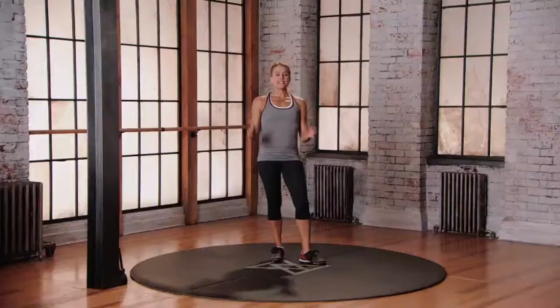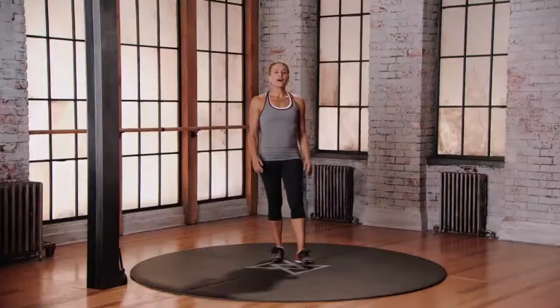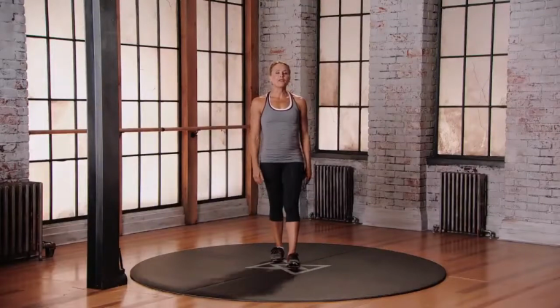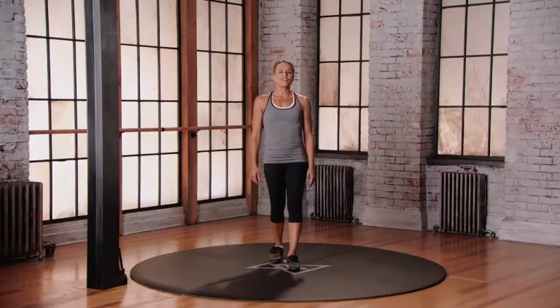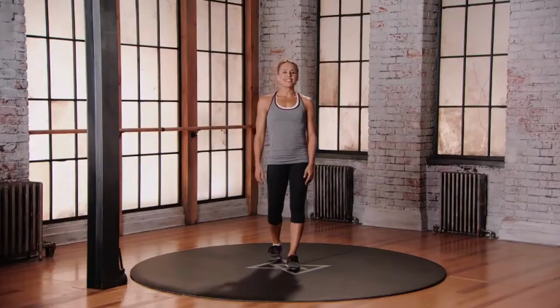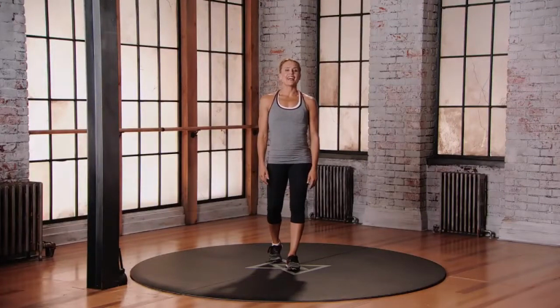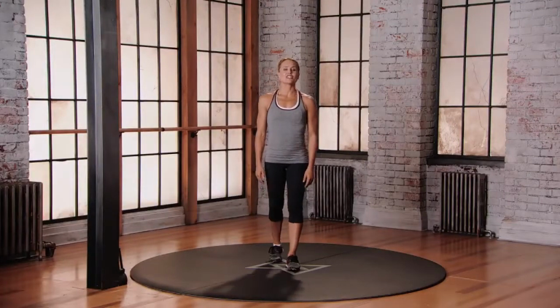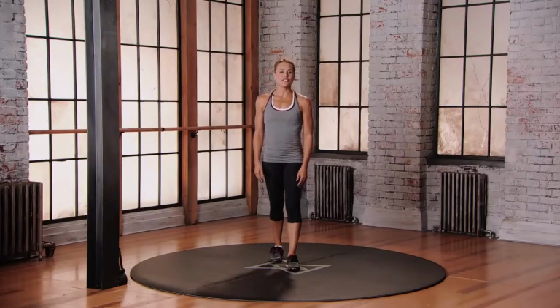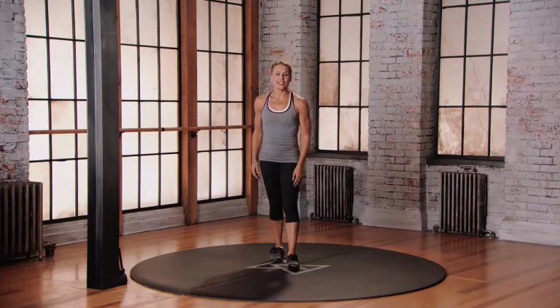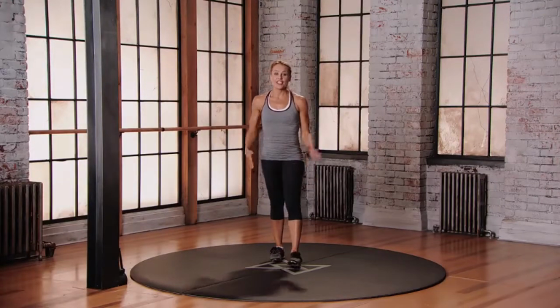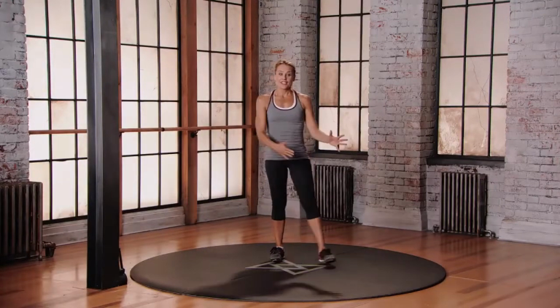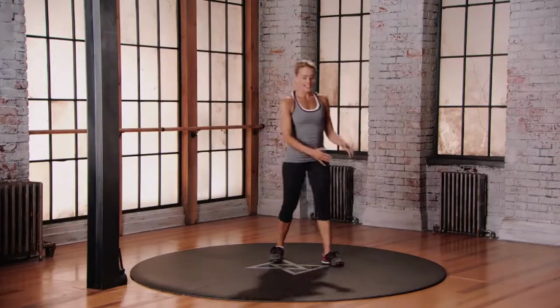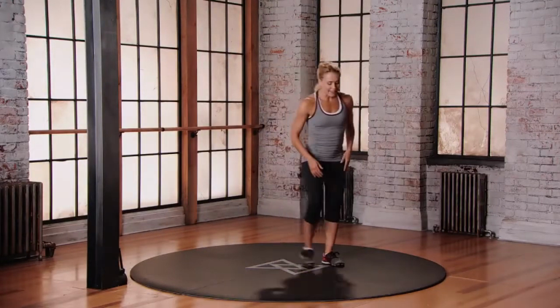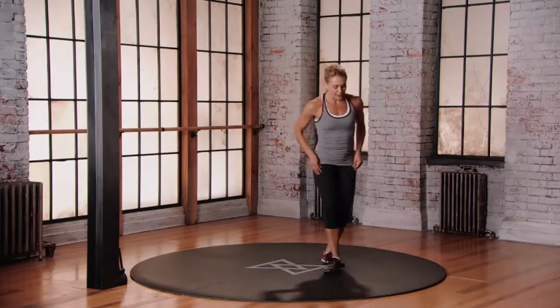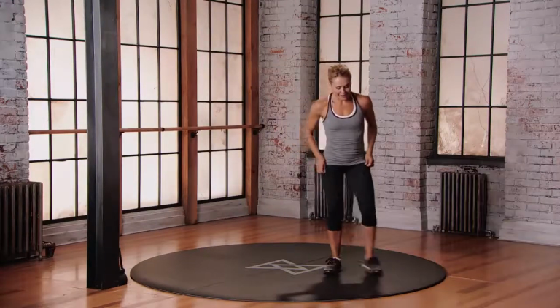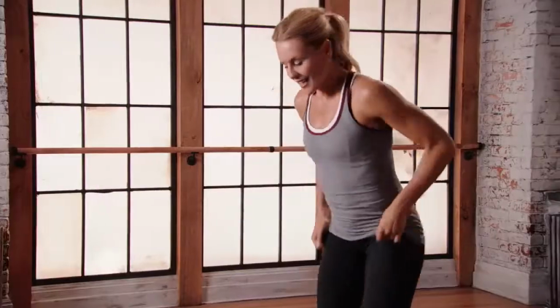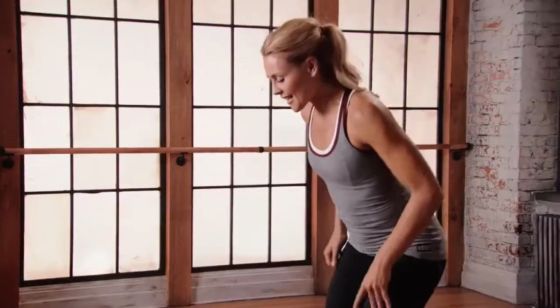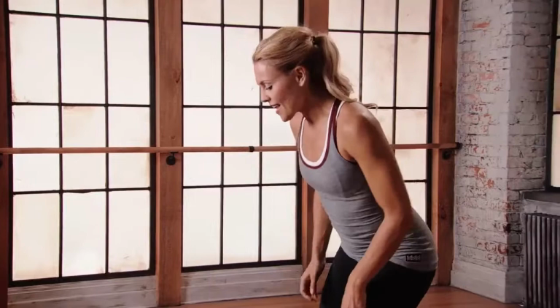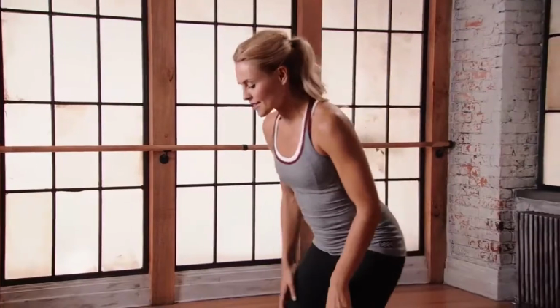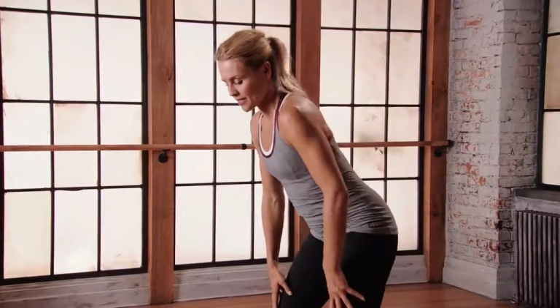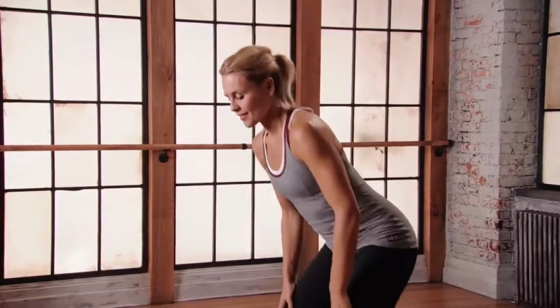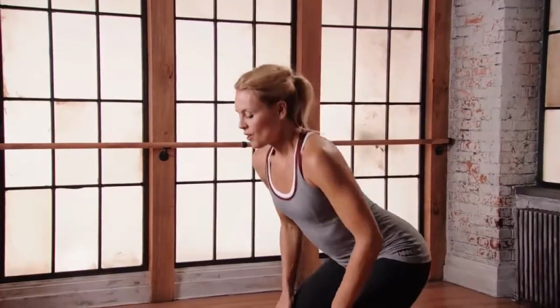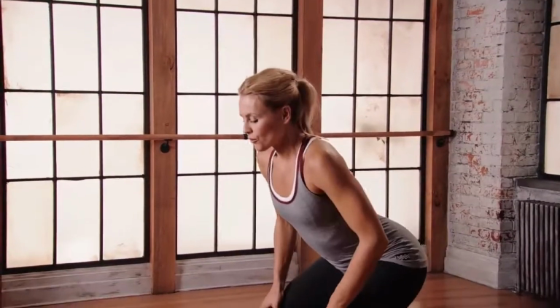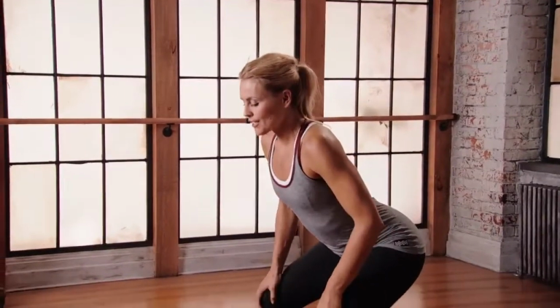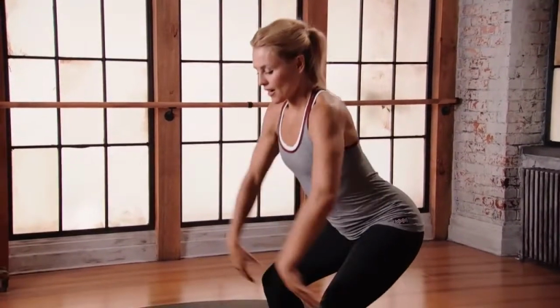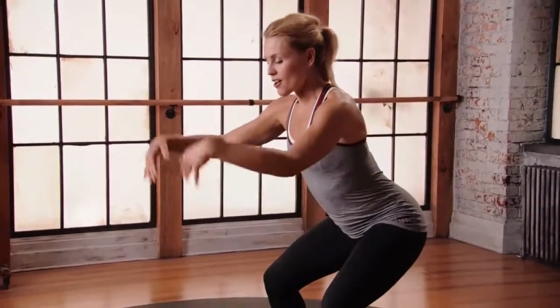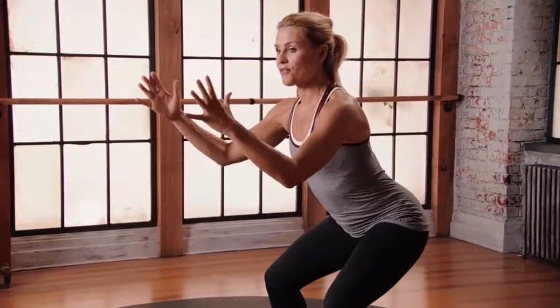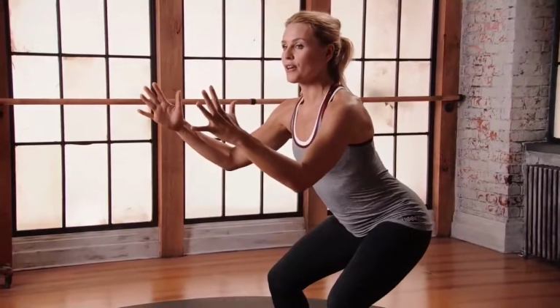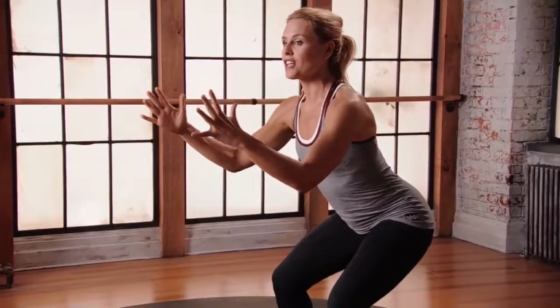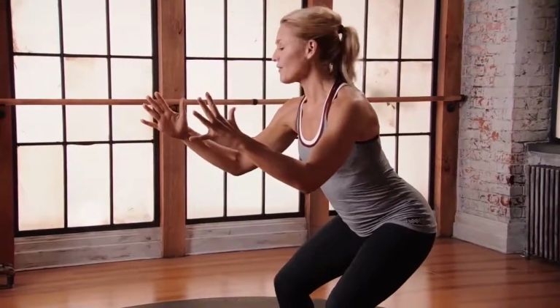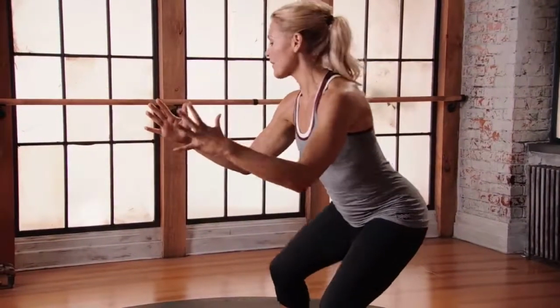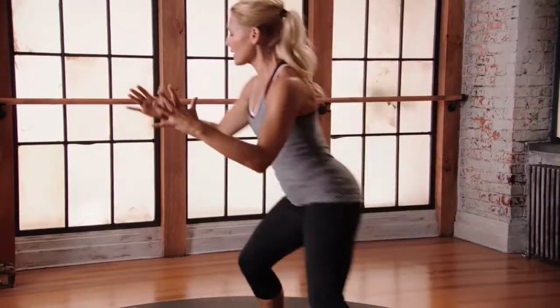This is mod three for the side shuffle touch. Starting to the left of your space, get into that athletic position. Reach those arms forward, shuffling to the right twice.